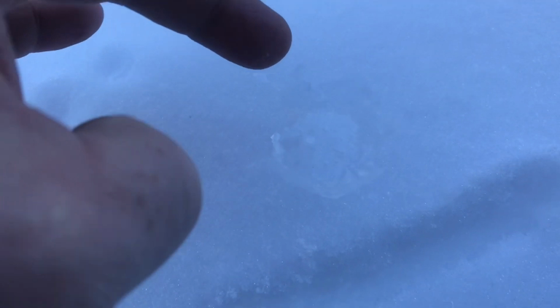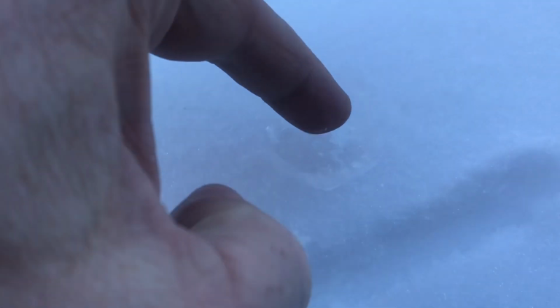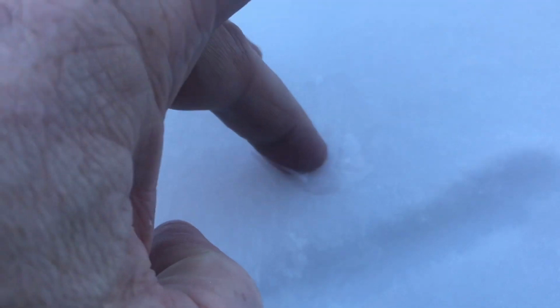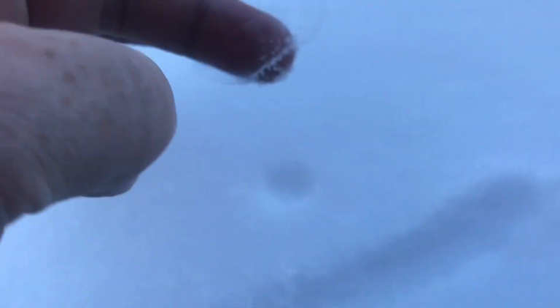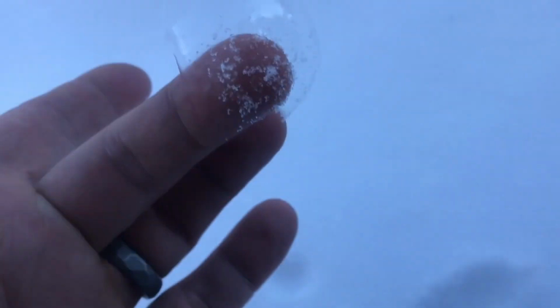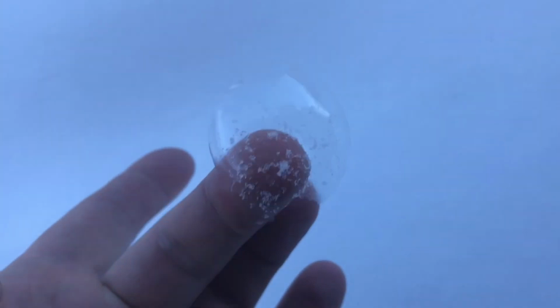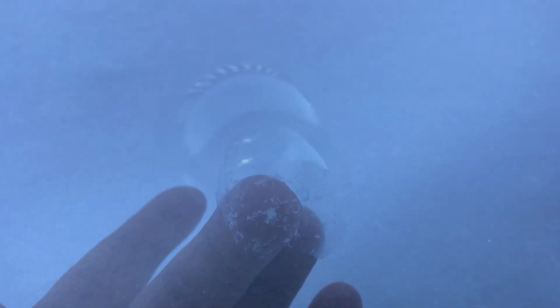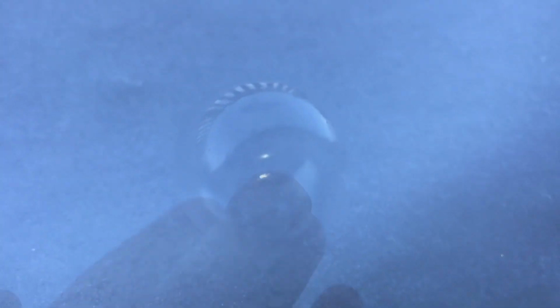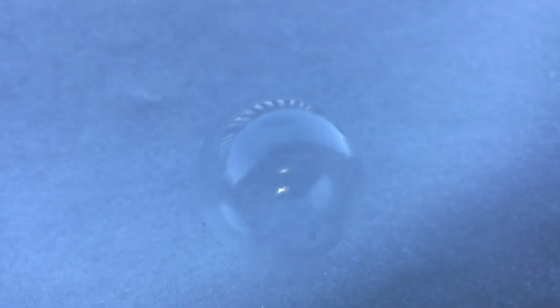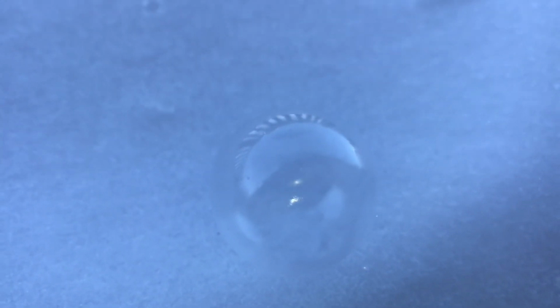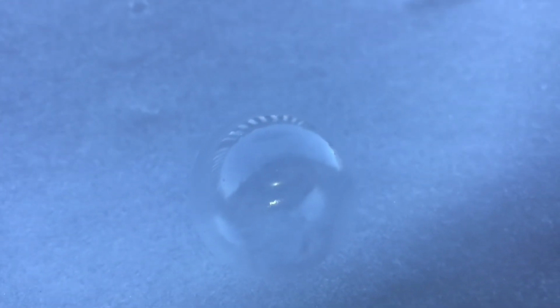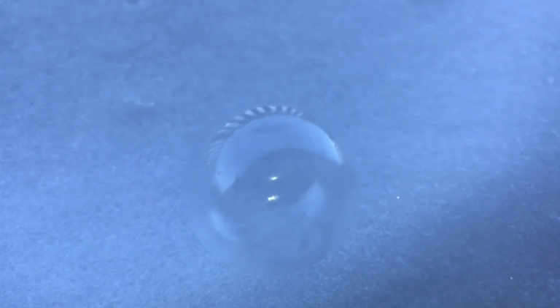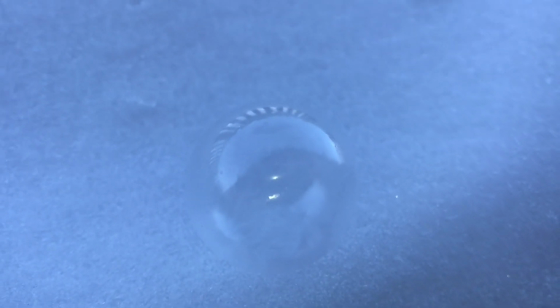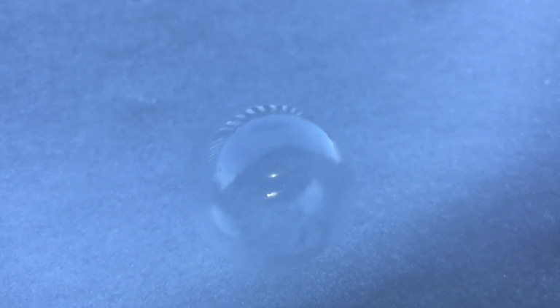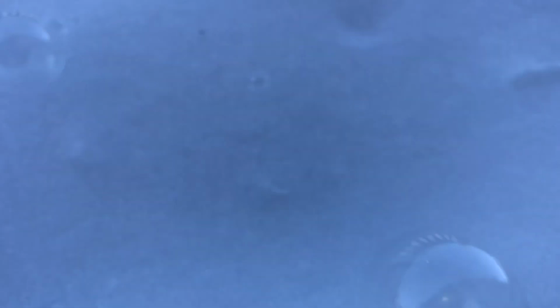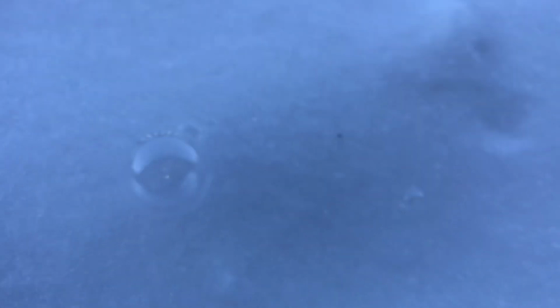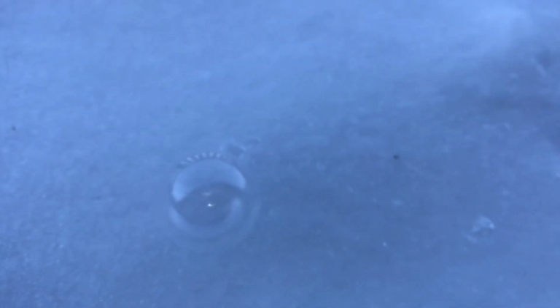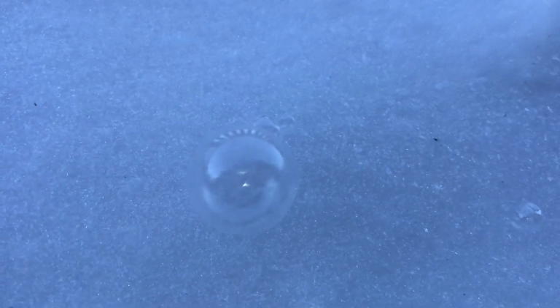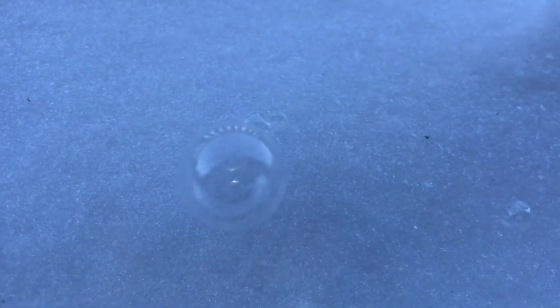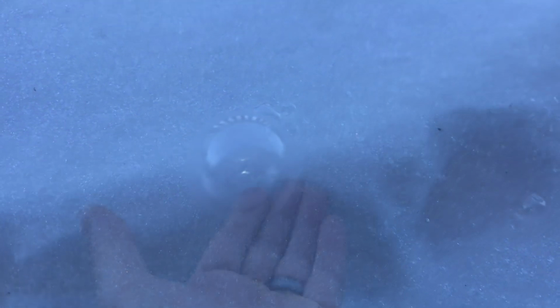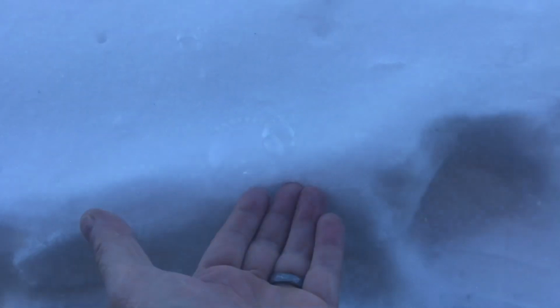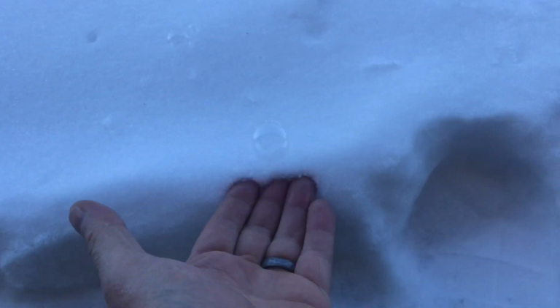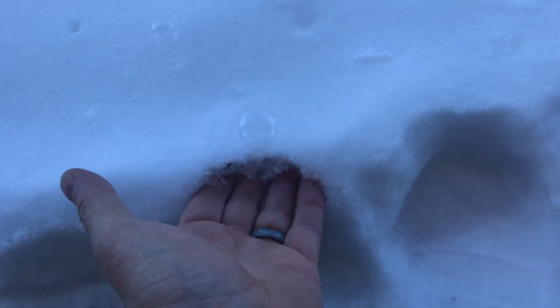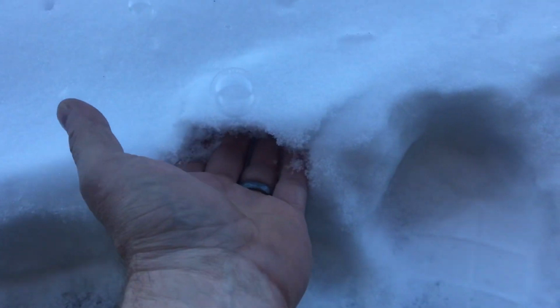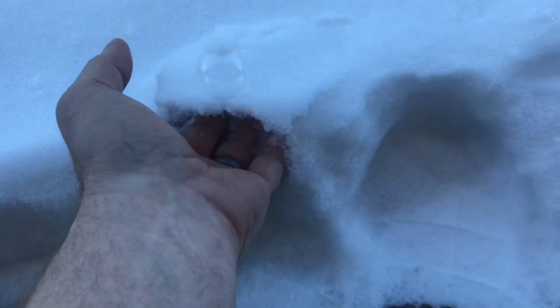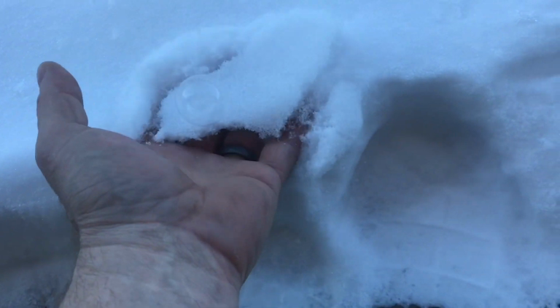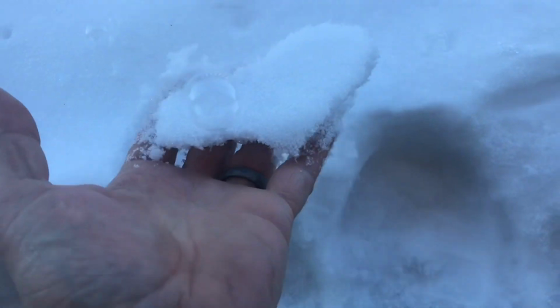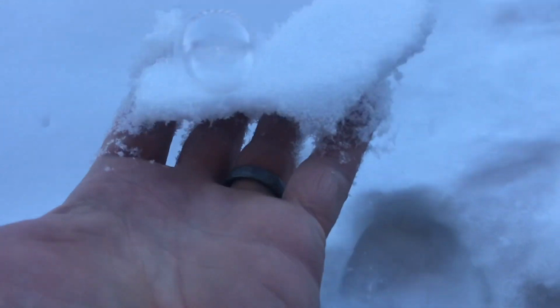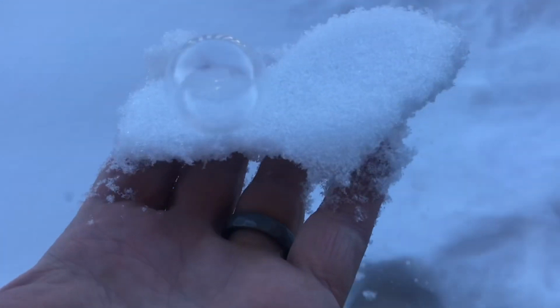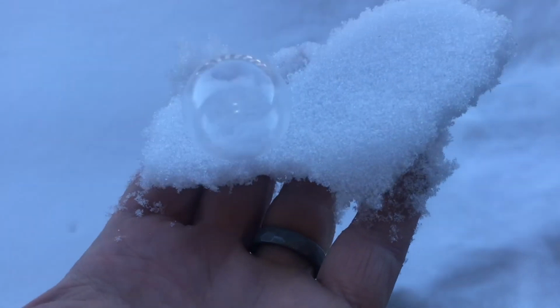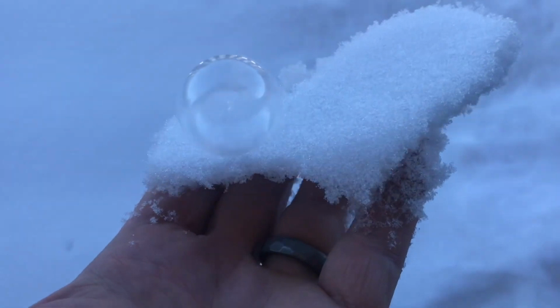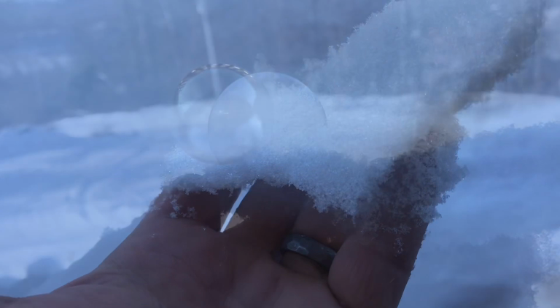So bubbles just freeze. Here's another bubble just sitting on the snow. We've got one right over here. I'll try picking up the whole thing. Very interesting.